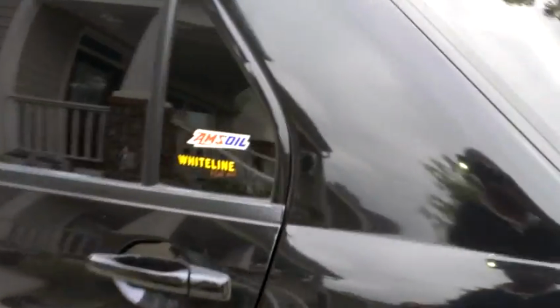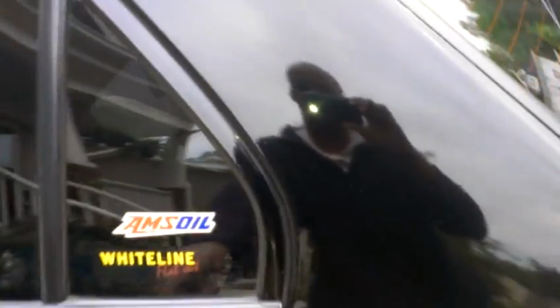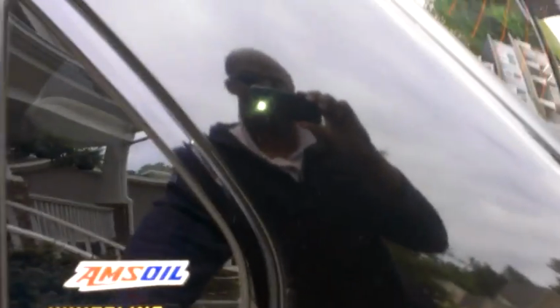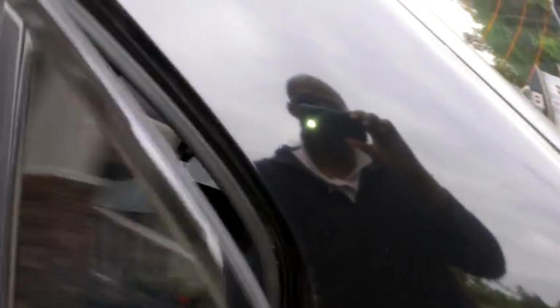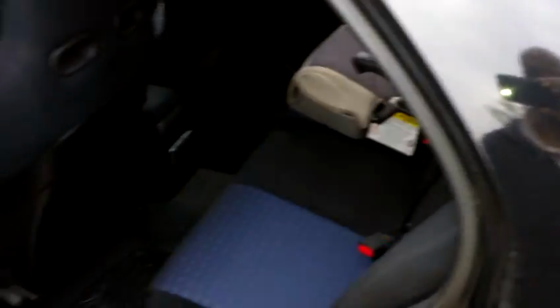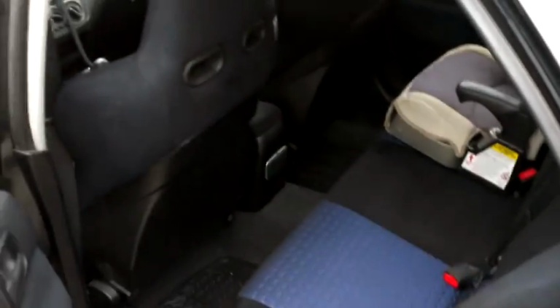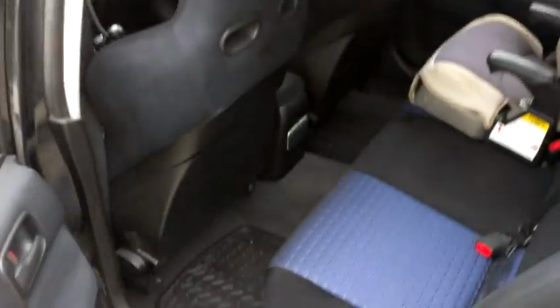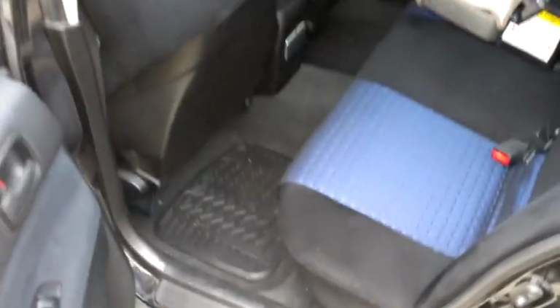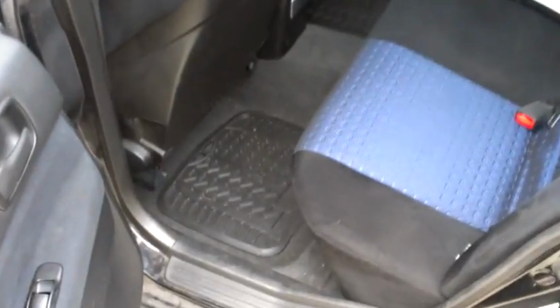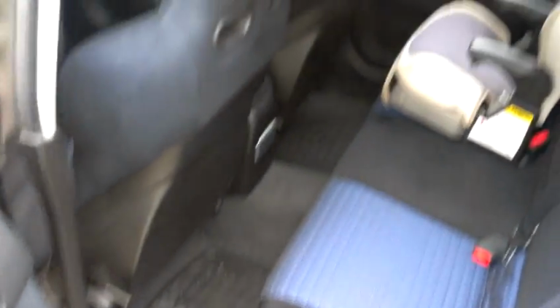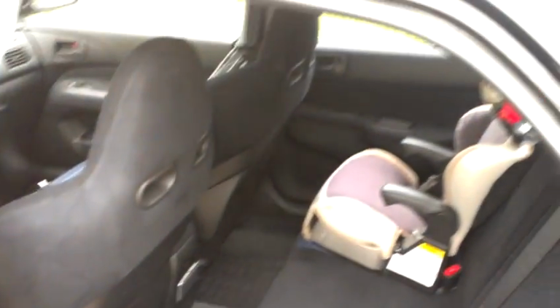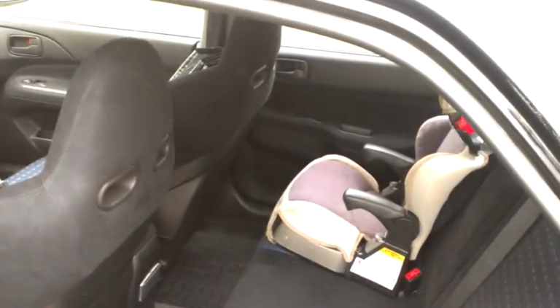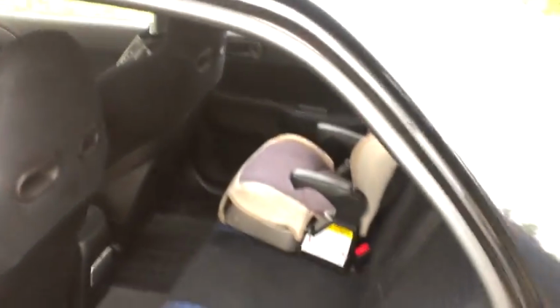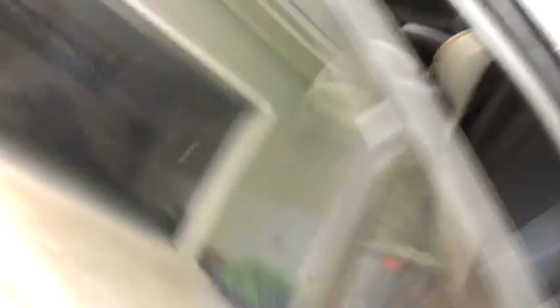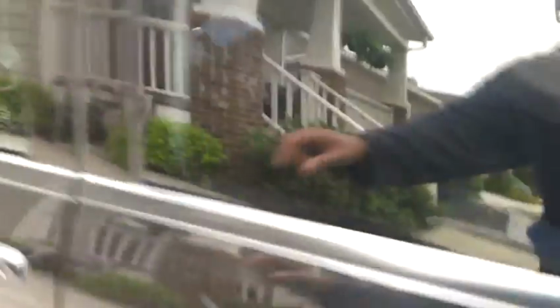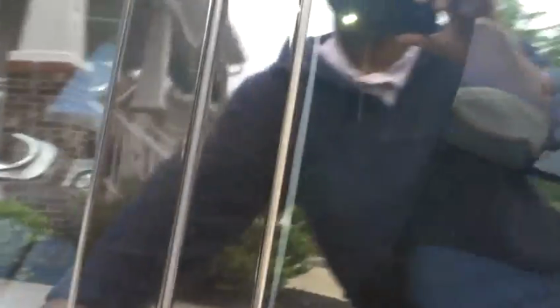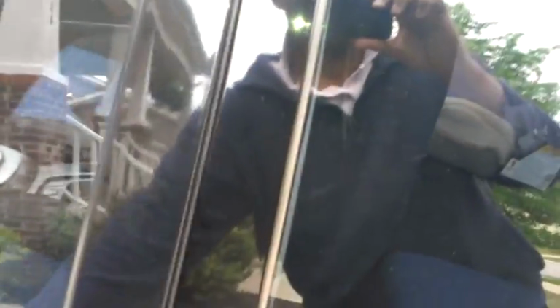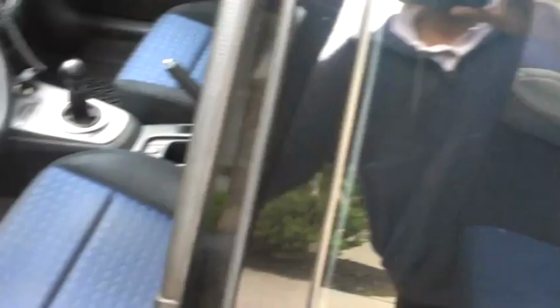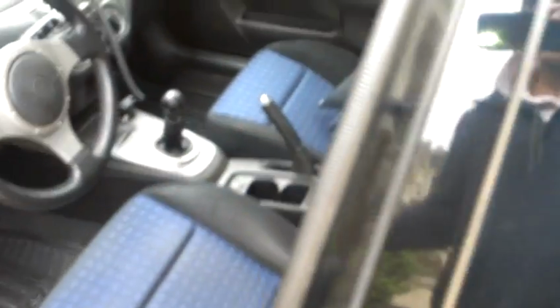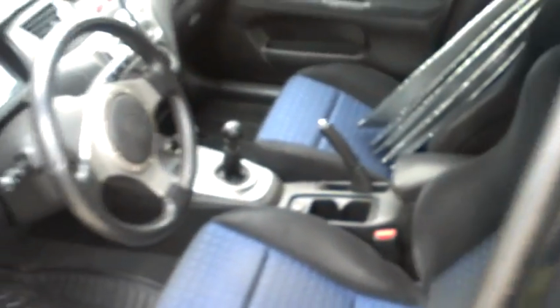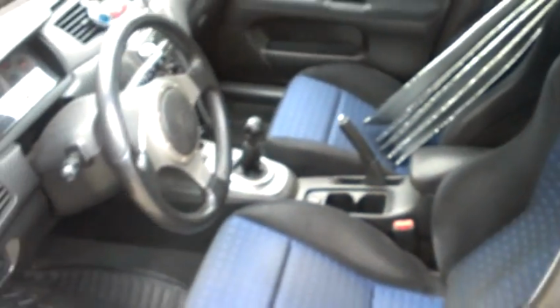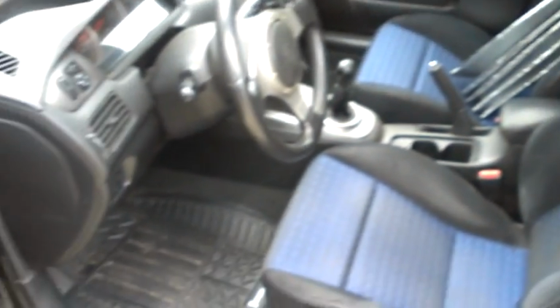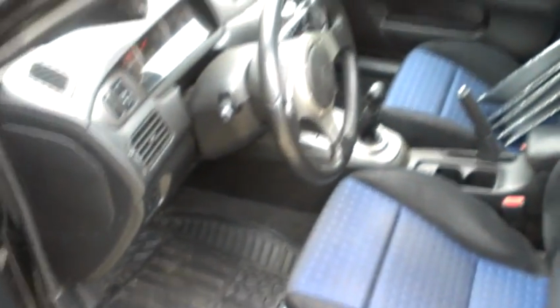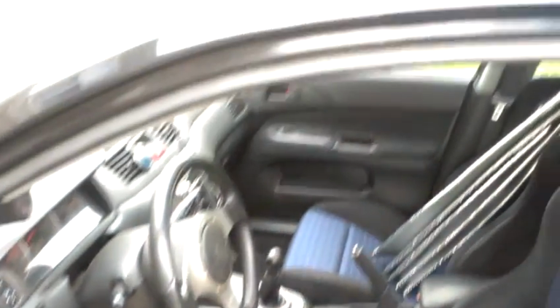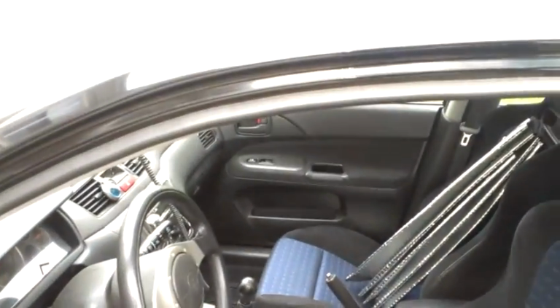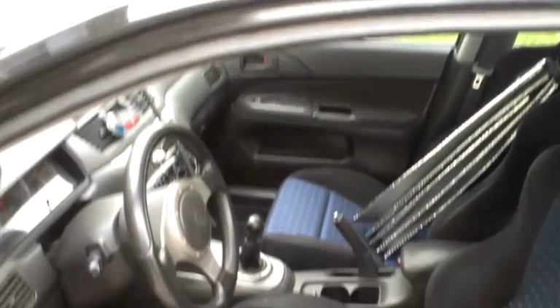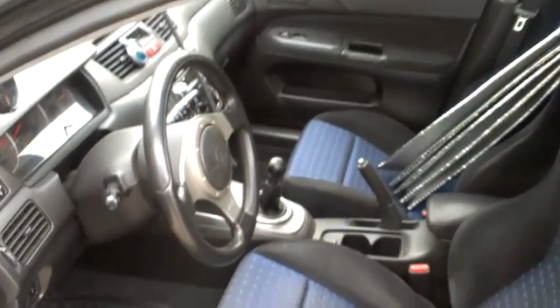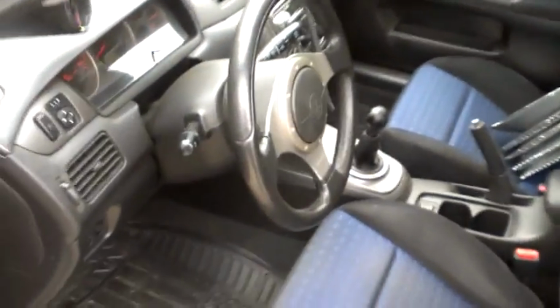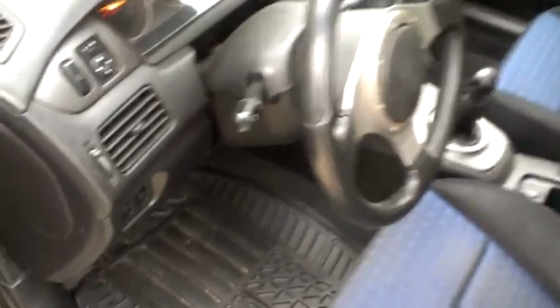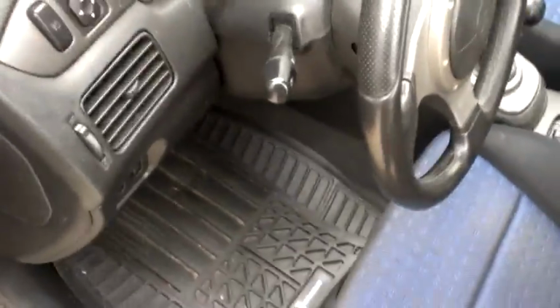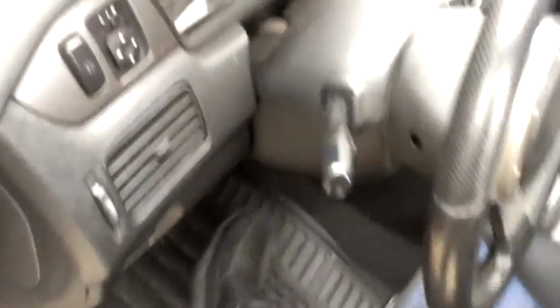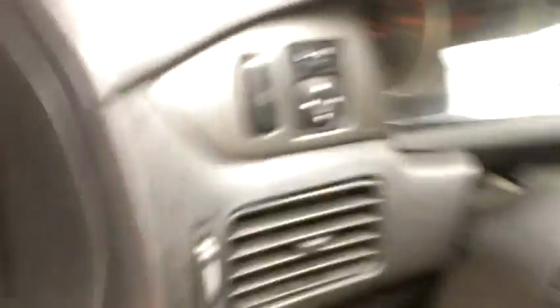Here's the inside — back seat, front seat. Let's go ahead and hop in and crank it up.